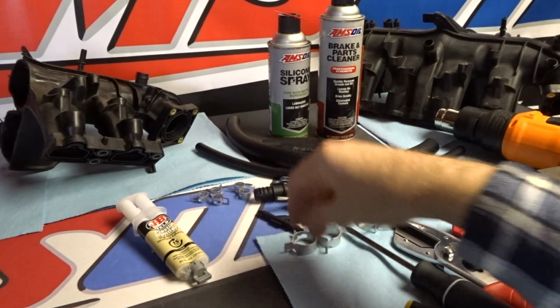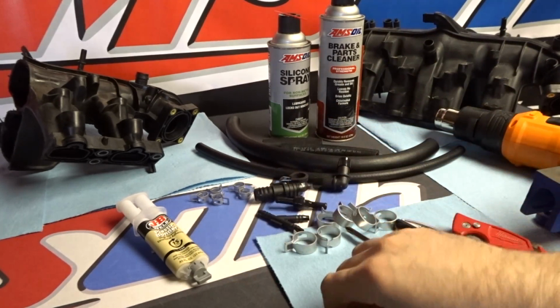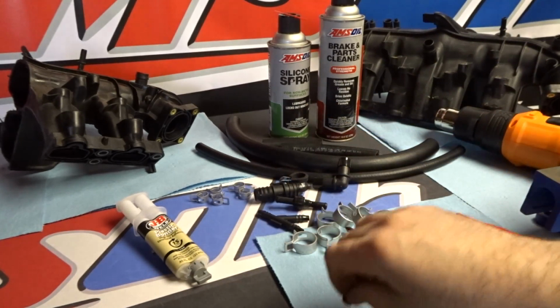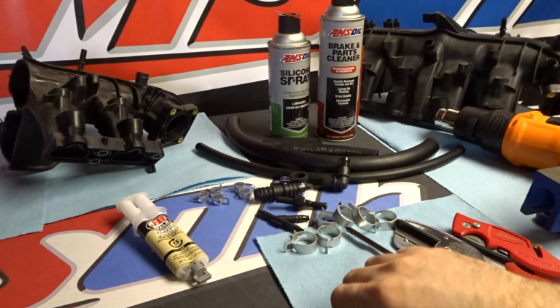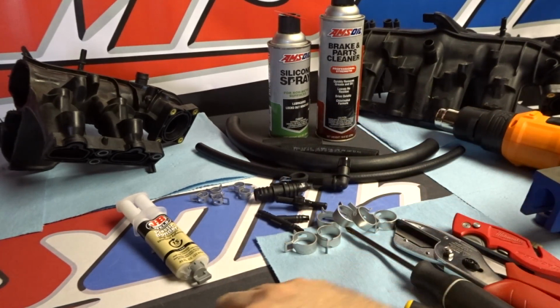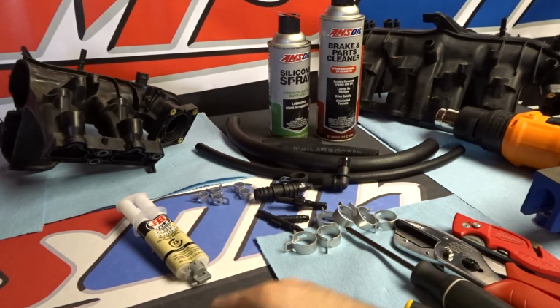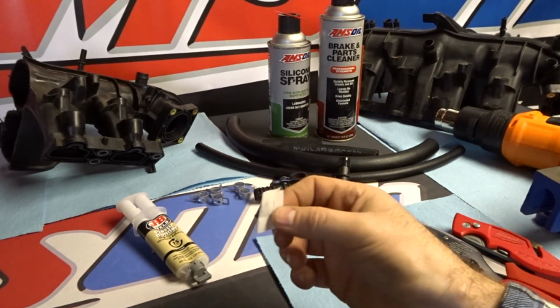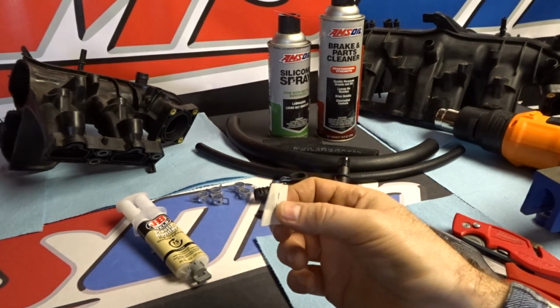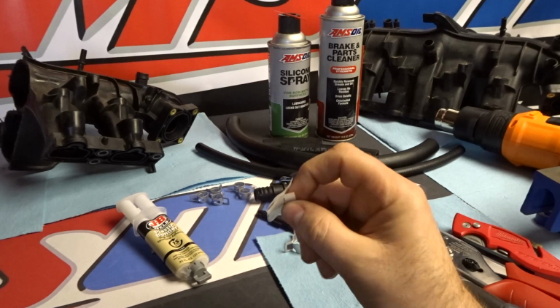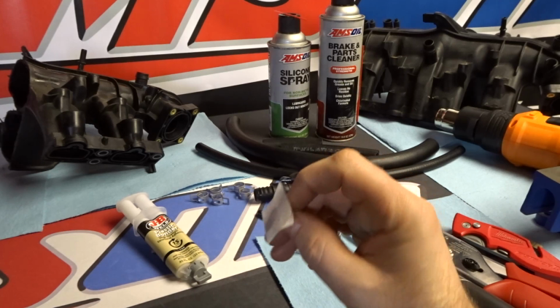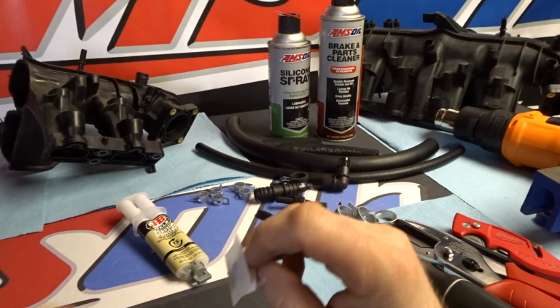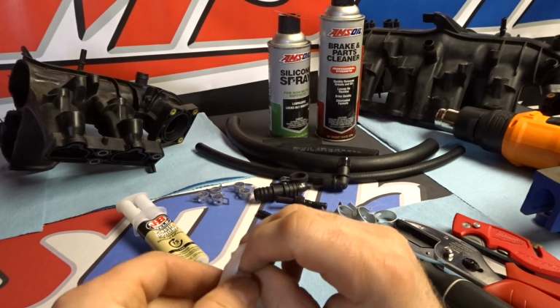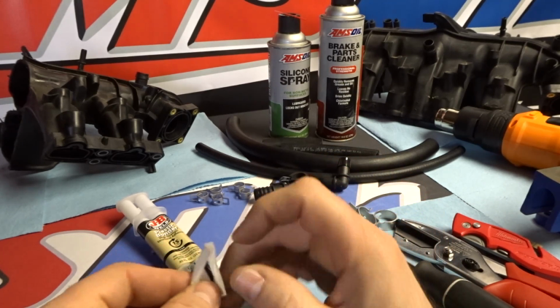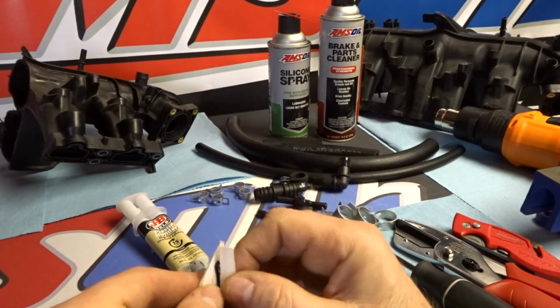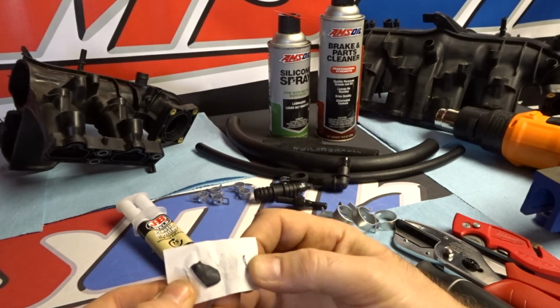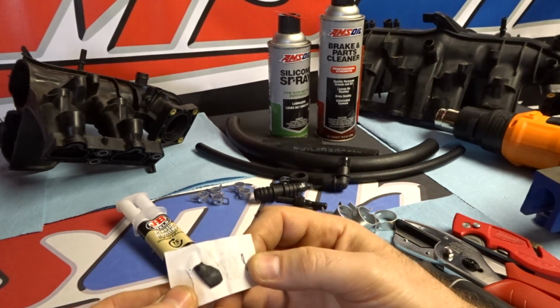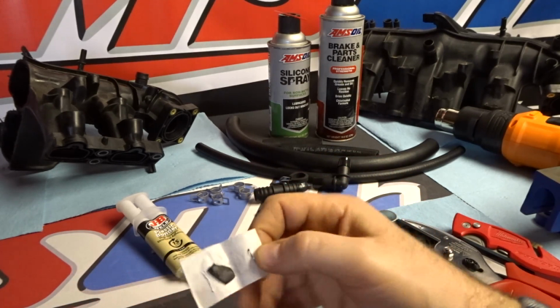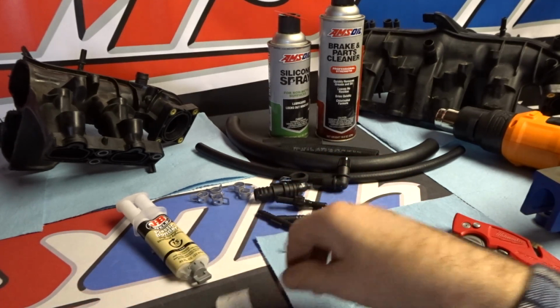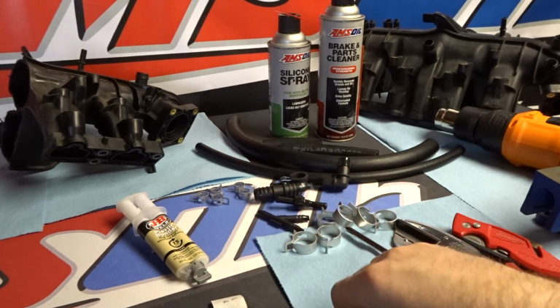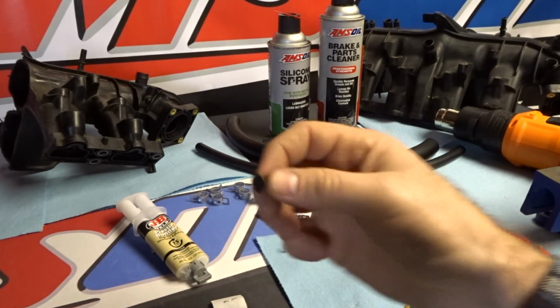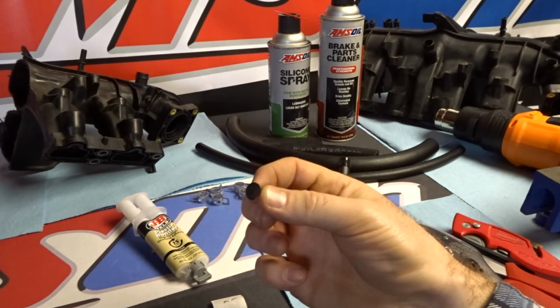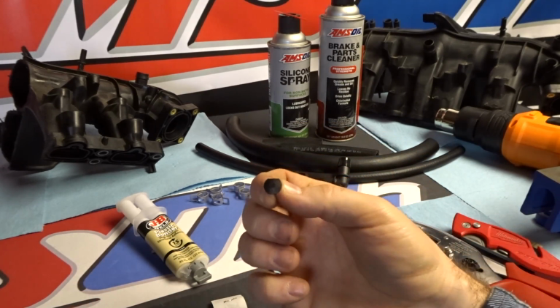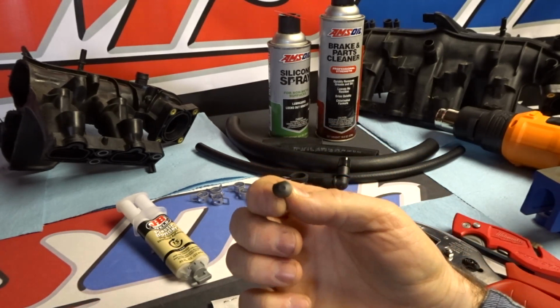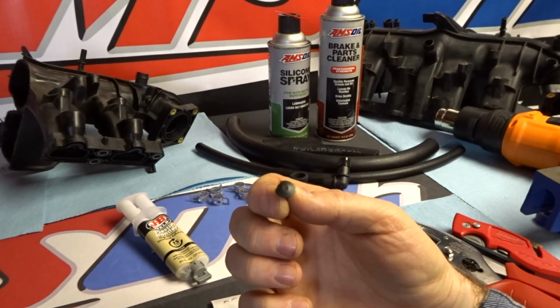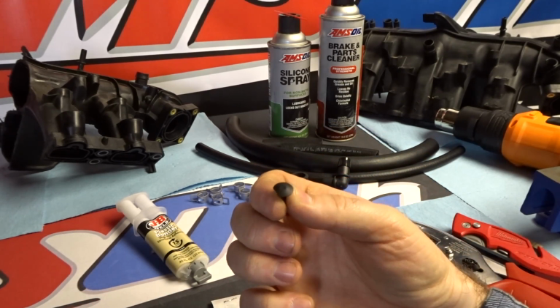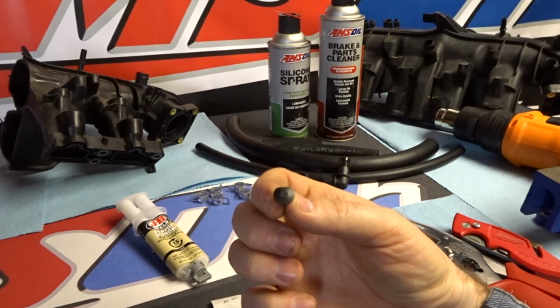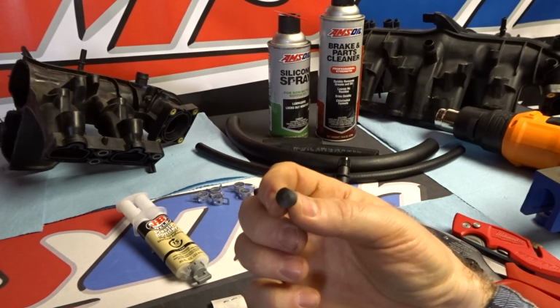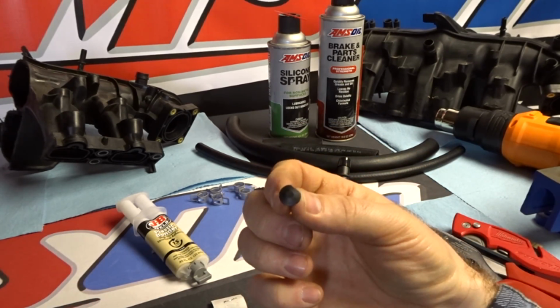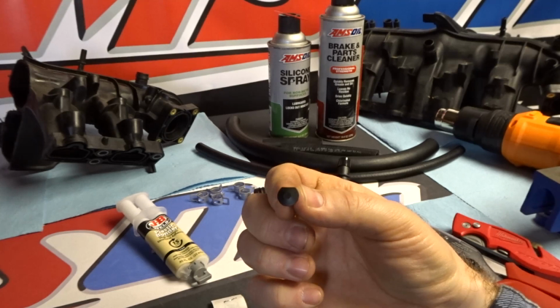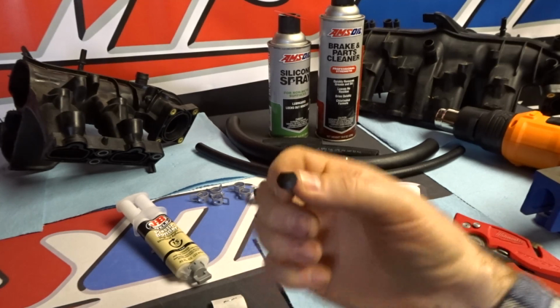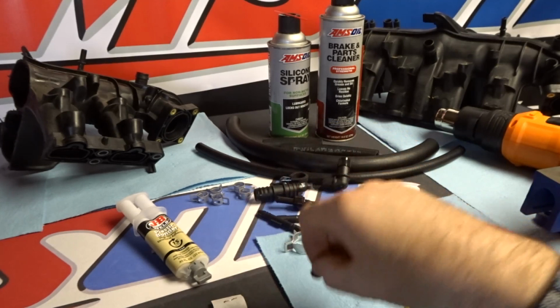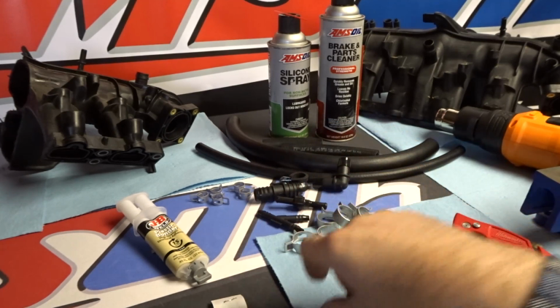You'll also get some butyl rubber — I'll show you what that's for in just a second — and this clip, which is what we're using to plug the old check valve. It's going to have a flat edge on the top.